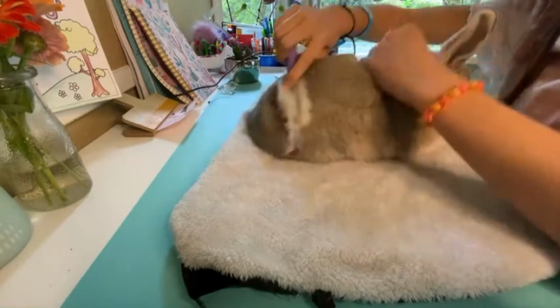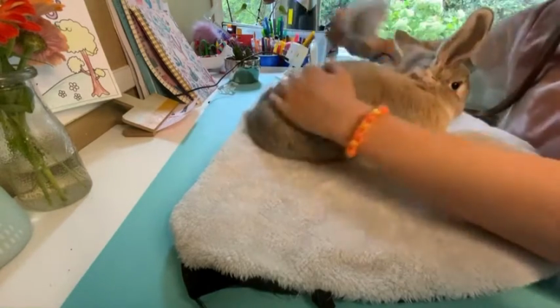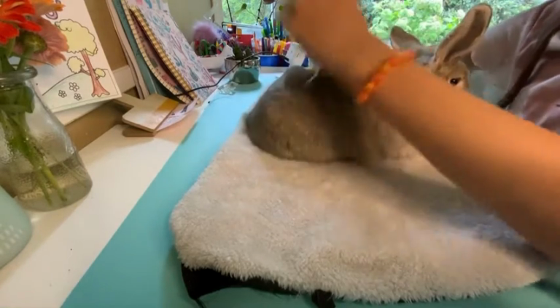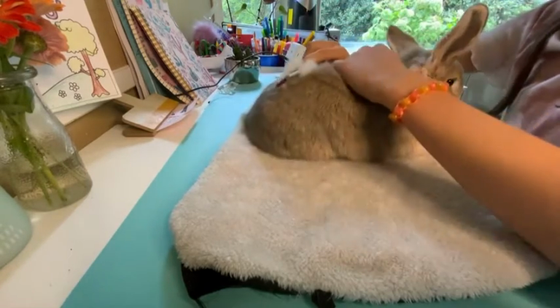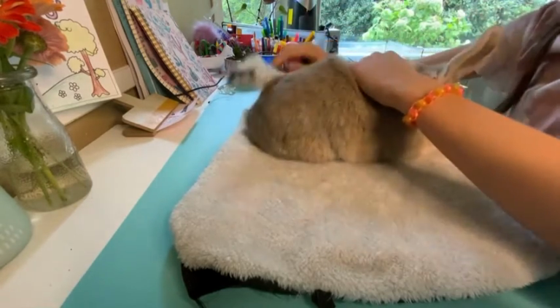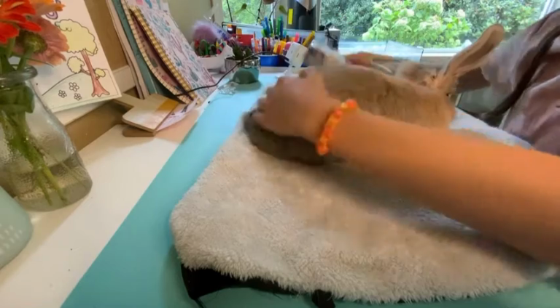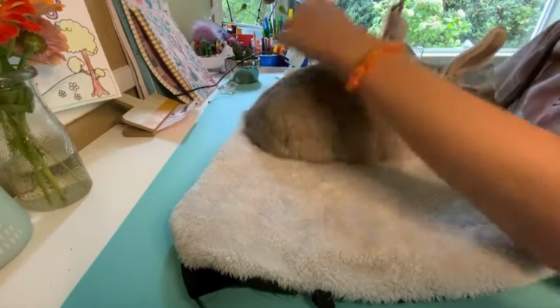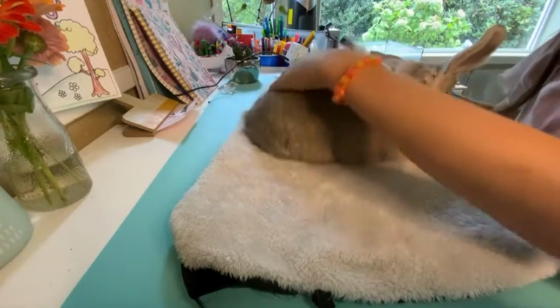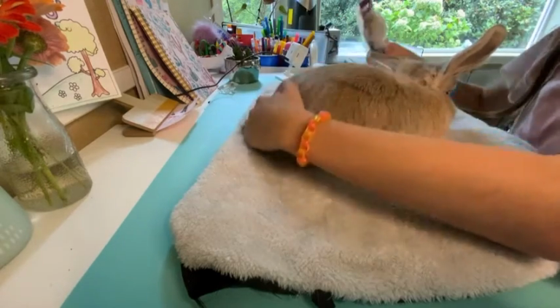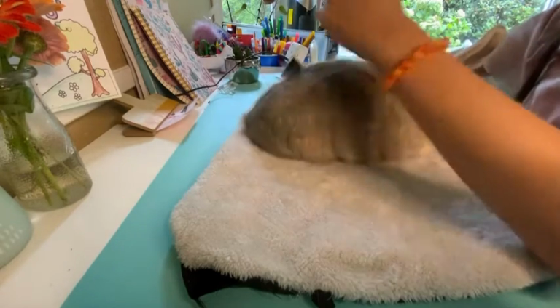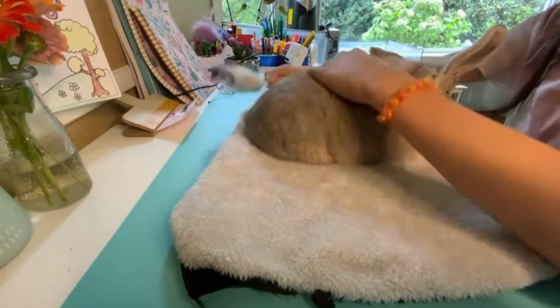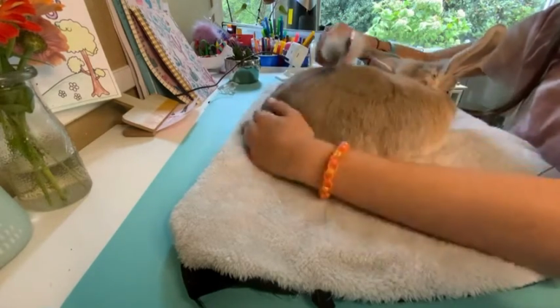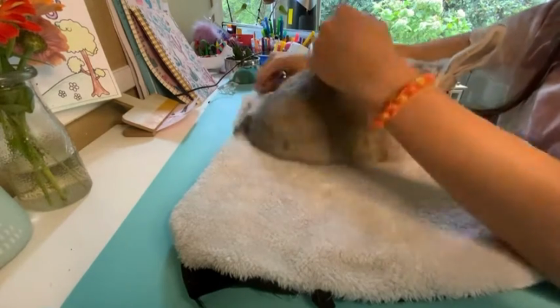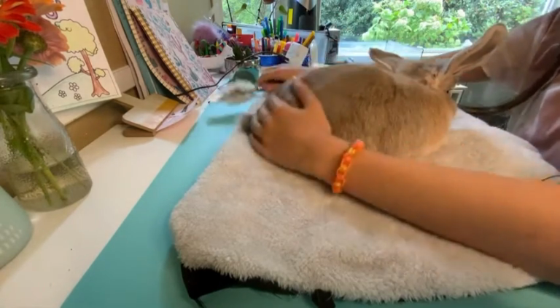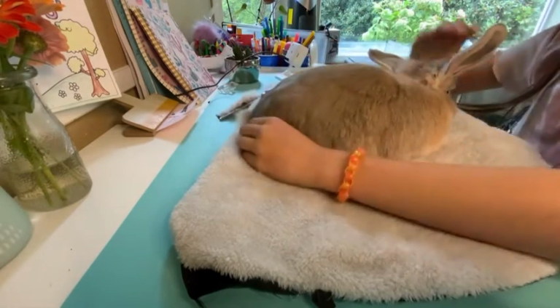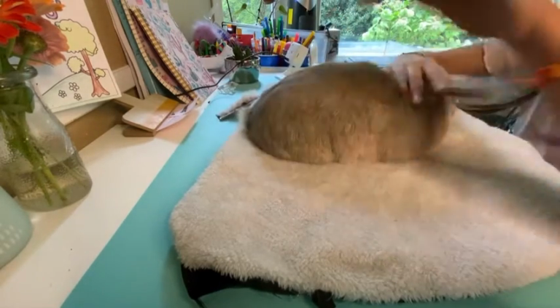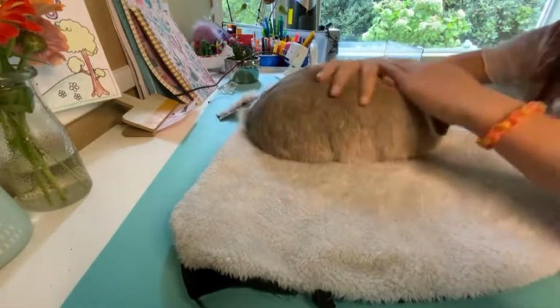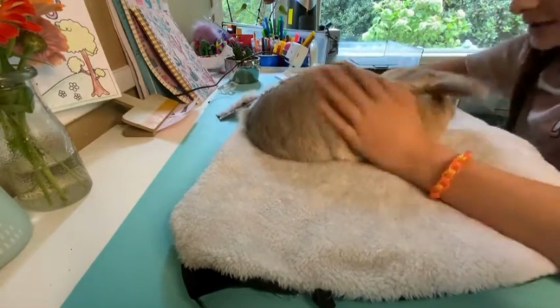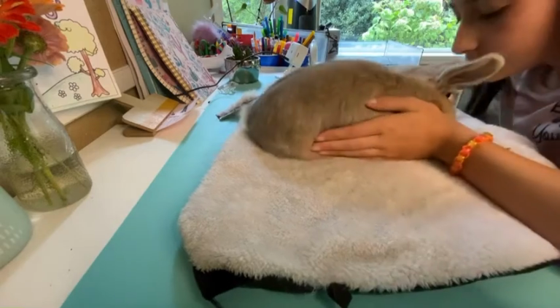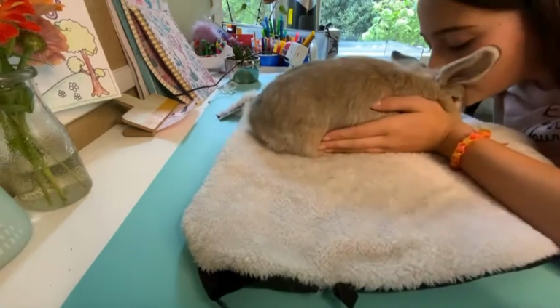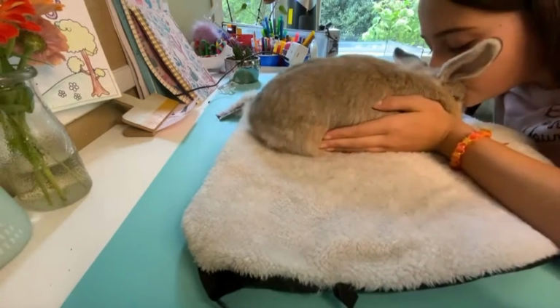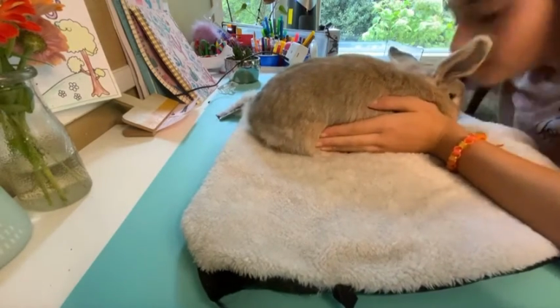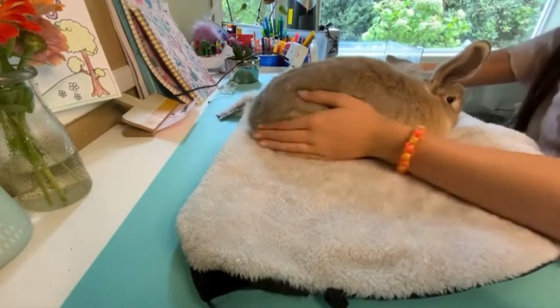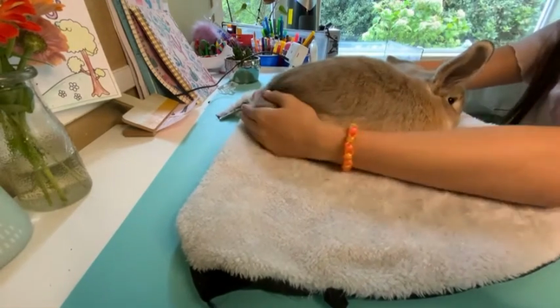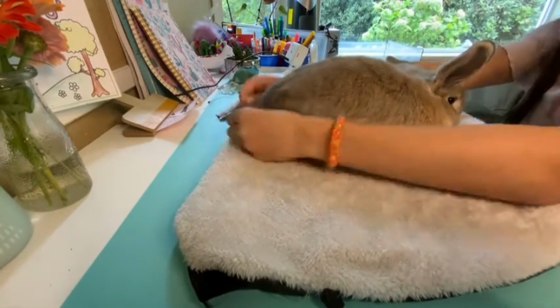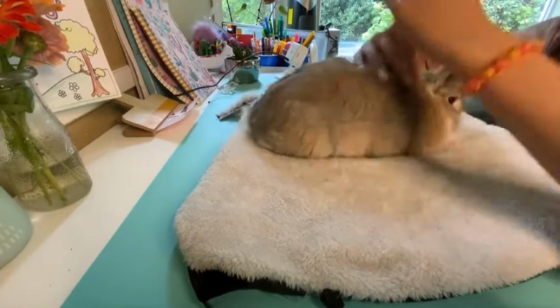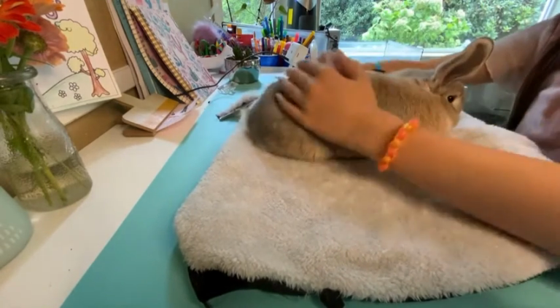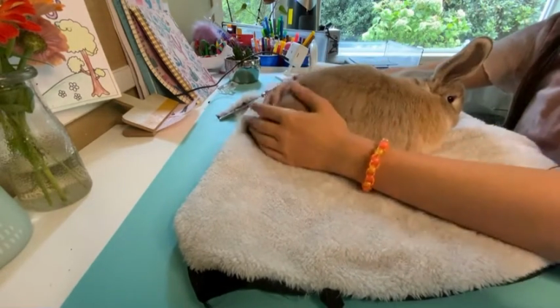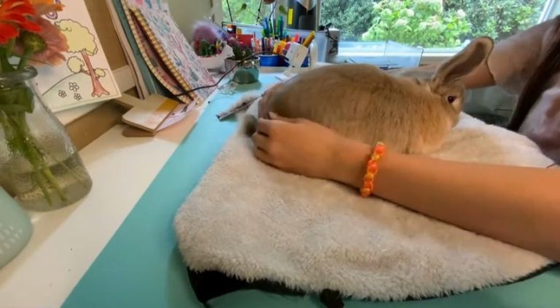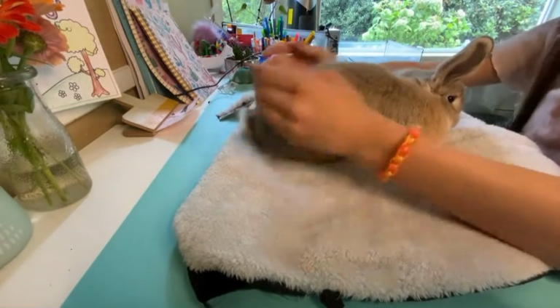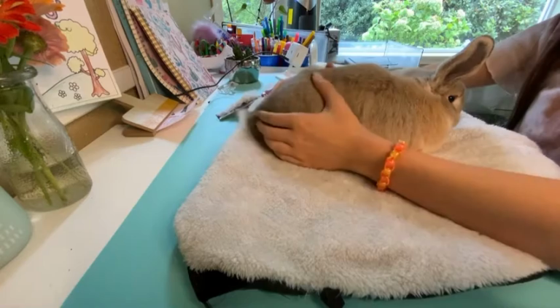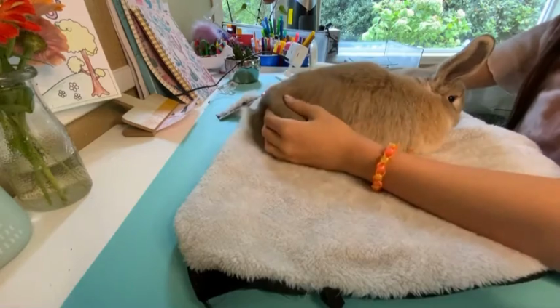Never forget the head when you're brushing or lint rolling — whatever you're doing on your bunny, don't forget the head. The head sheds too. The head exists. Always get your bunny's head.